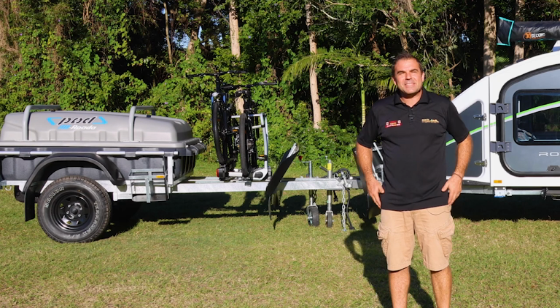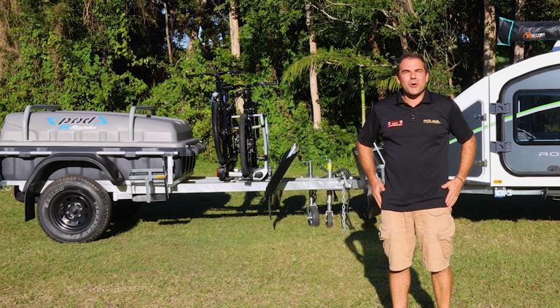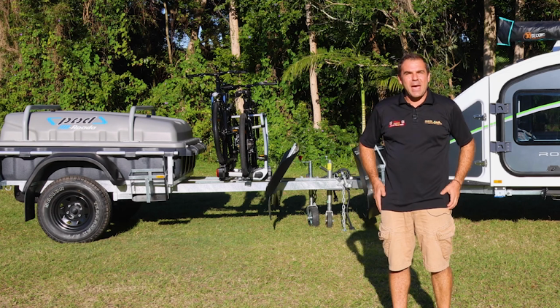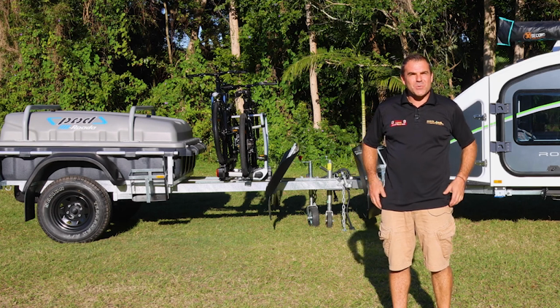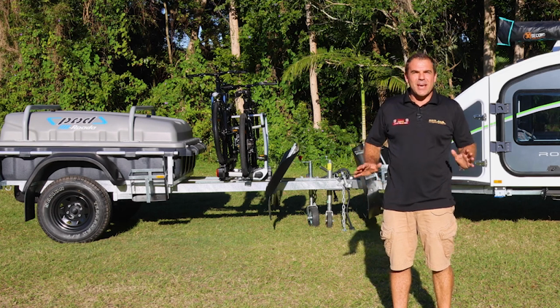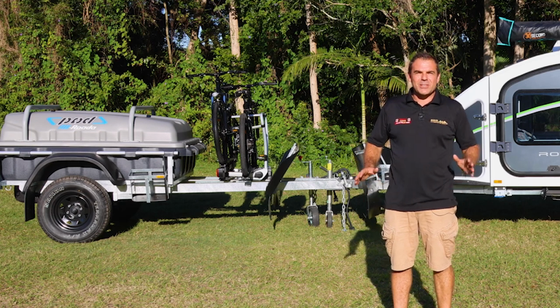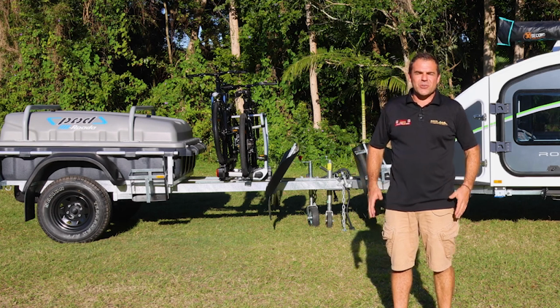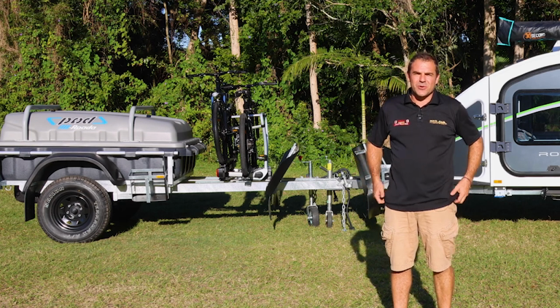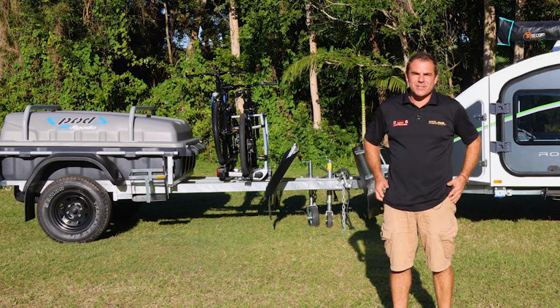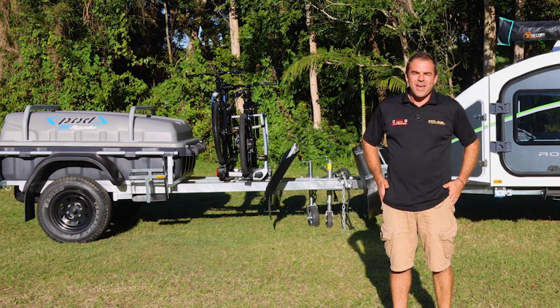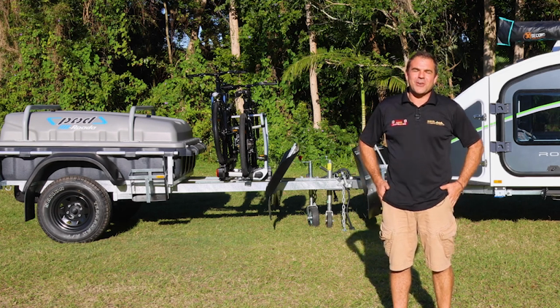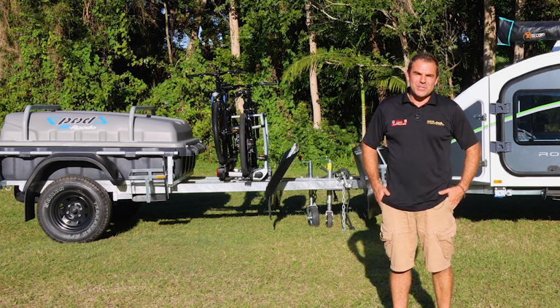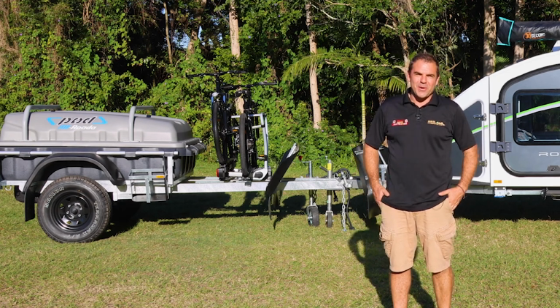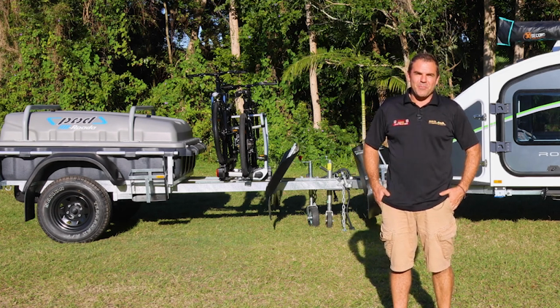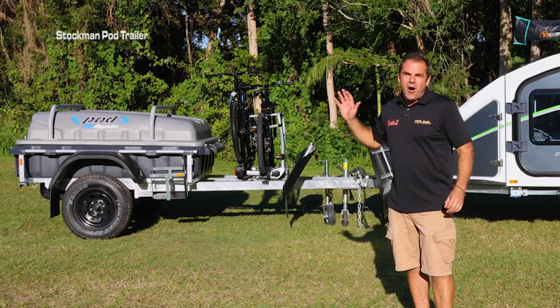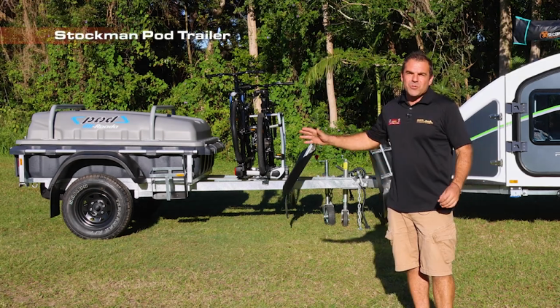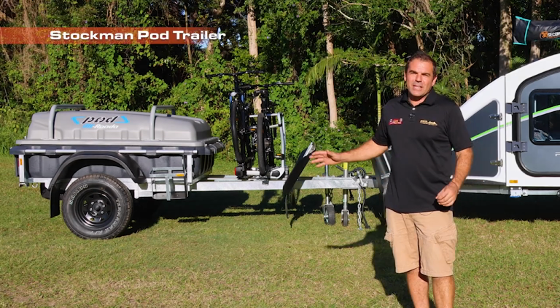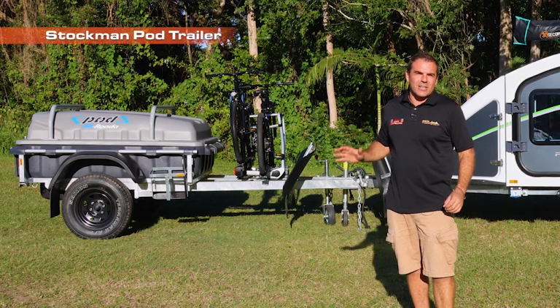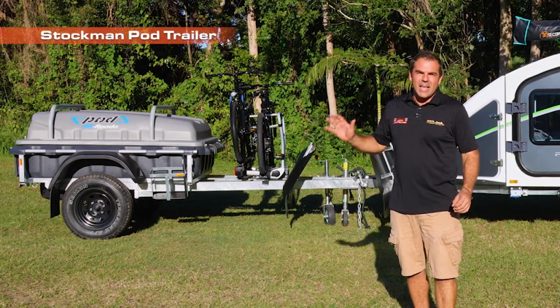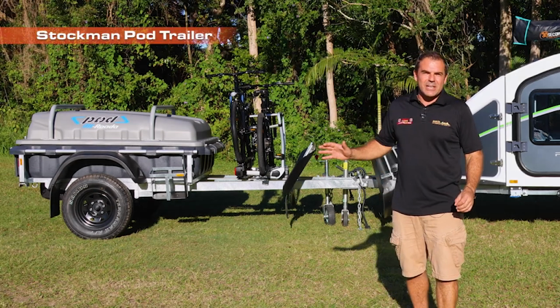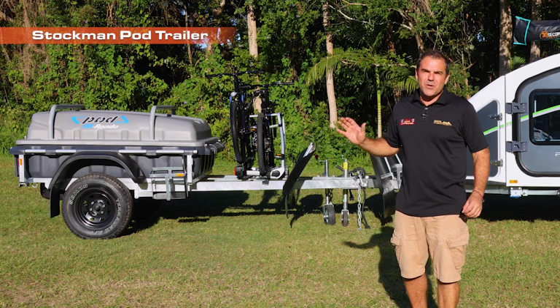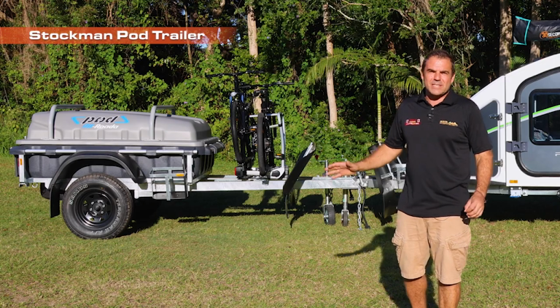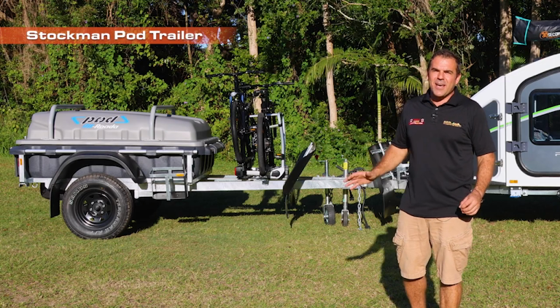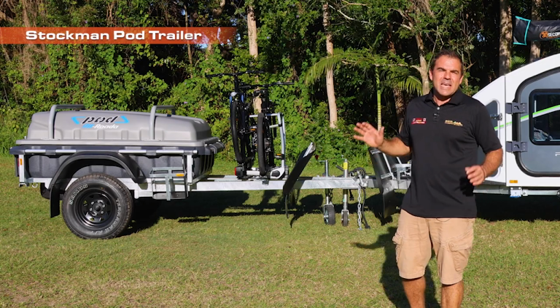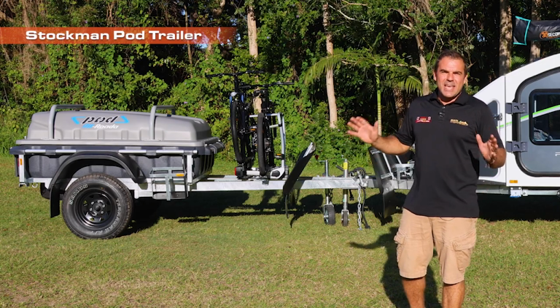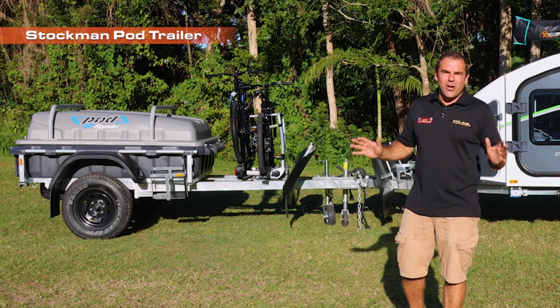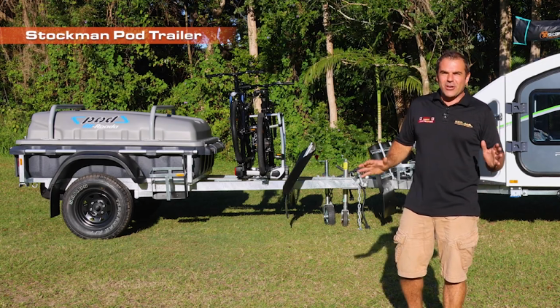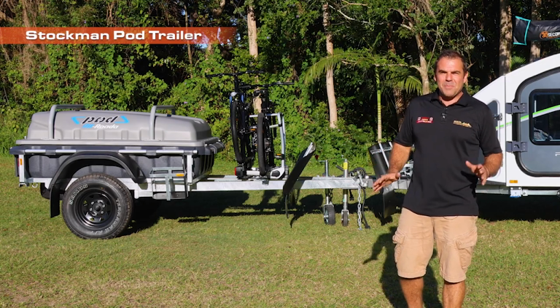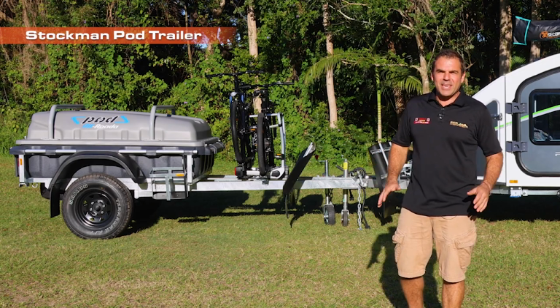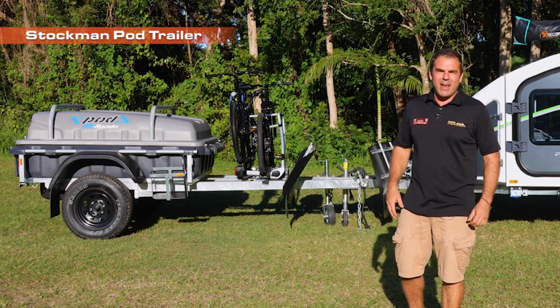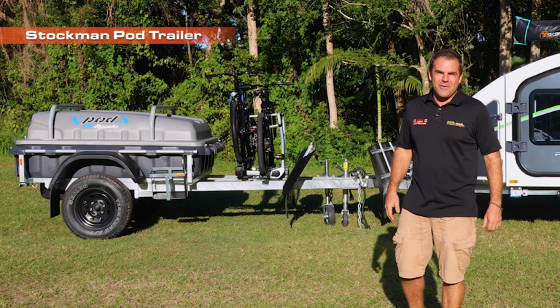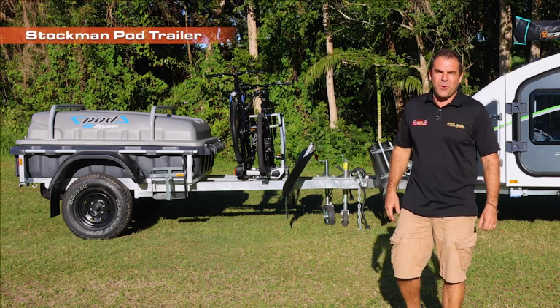SEQ Campers would like to introduce our new Stockman pod trailer — light, versatile, take all your camping gear everywhere.